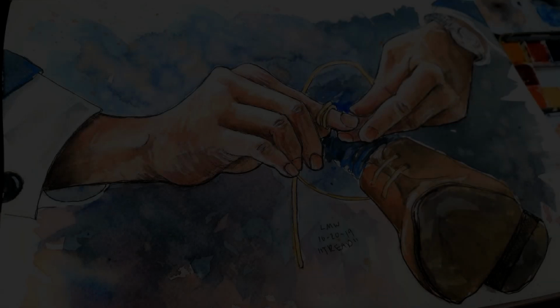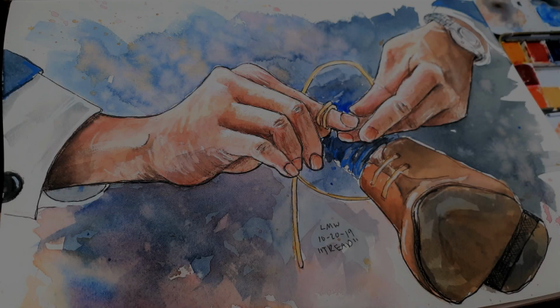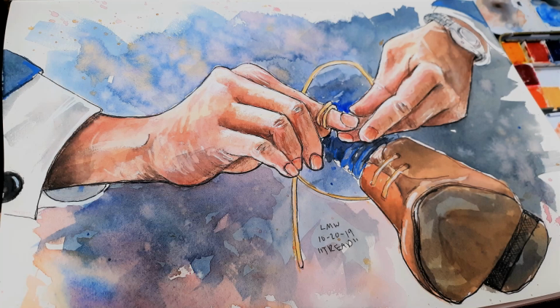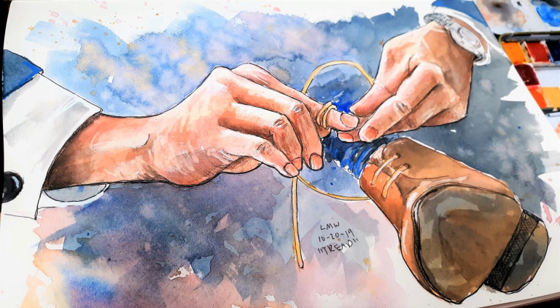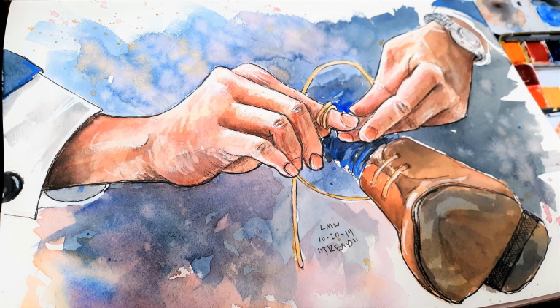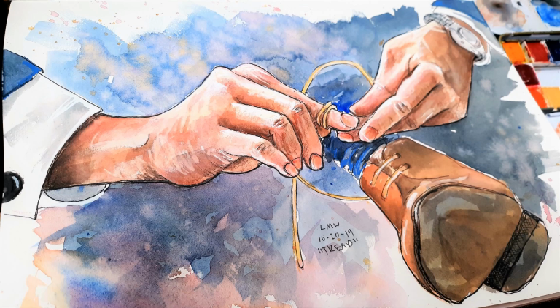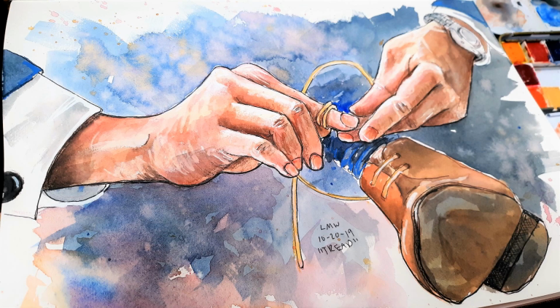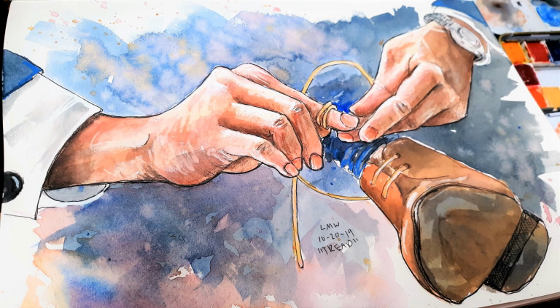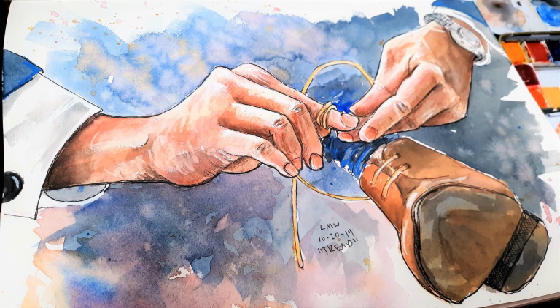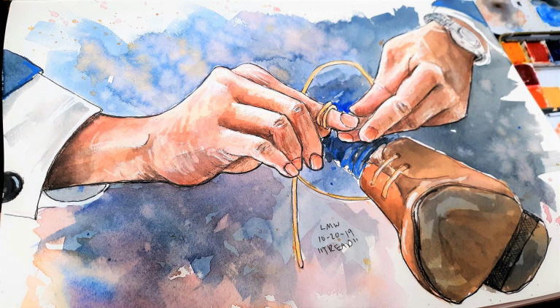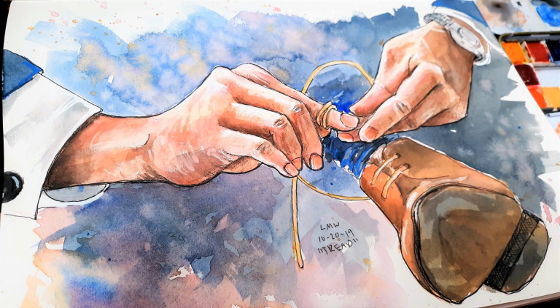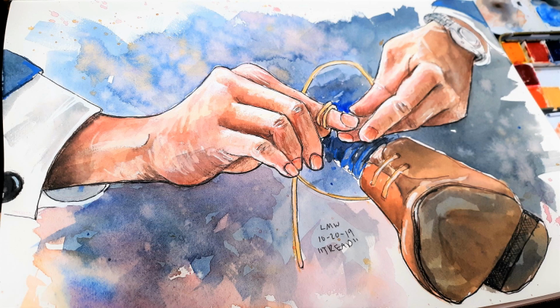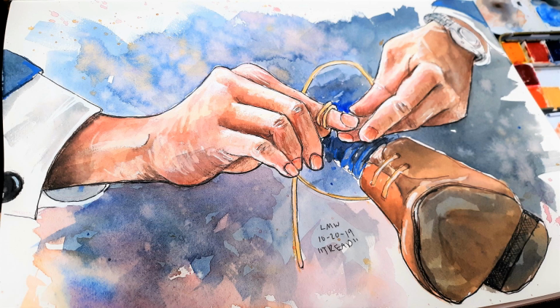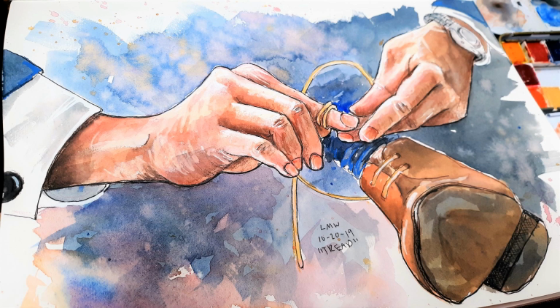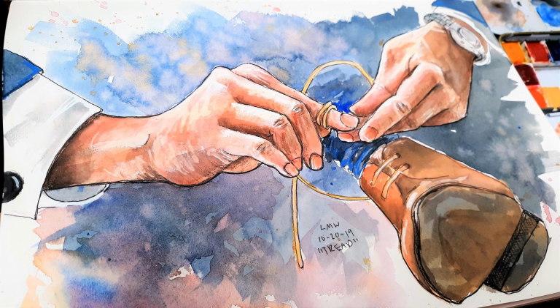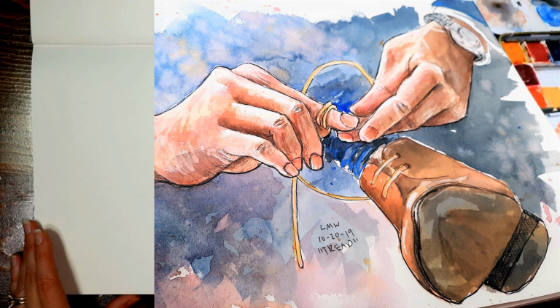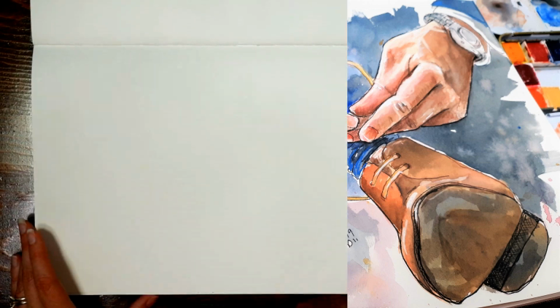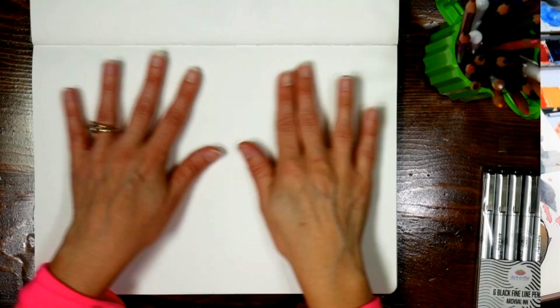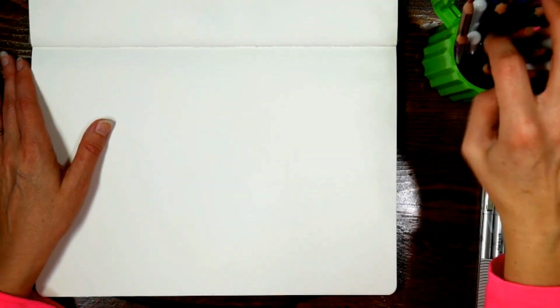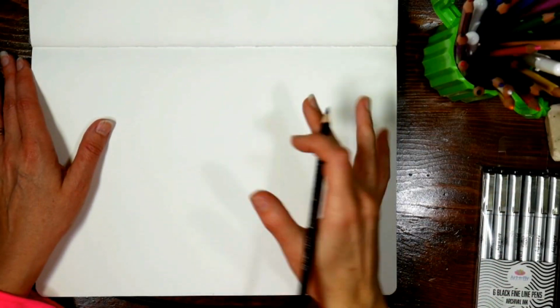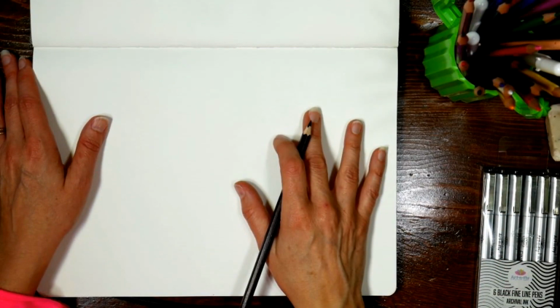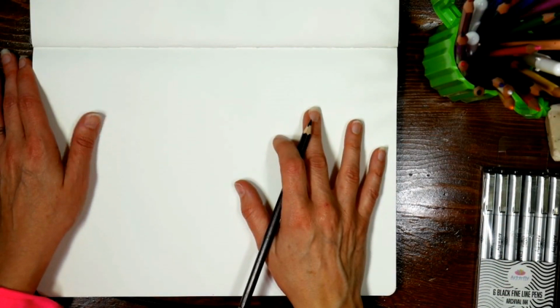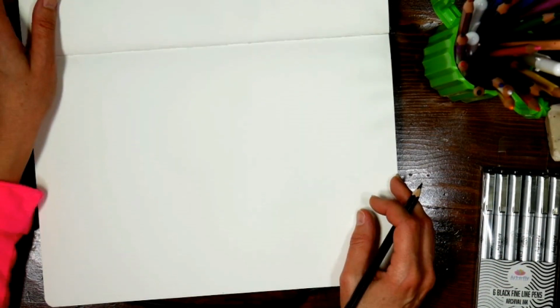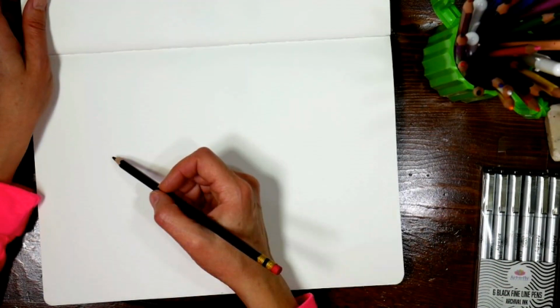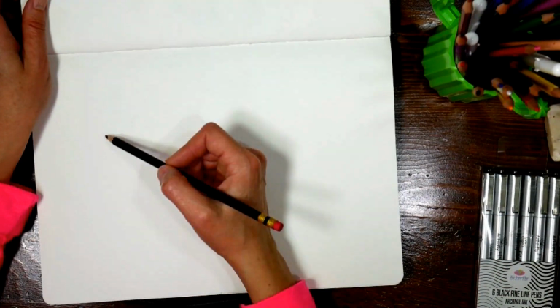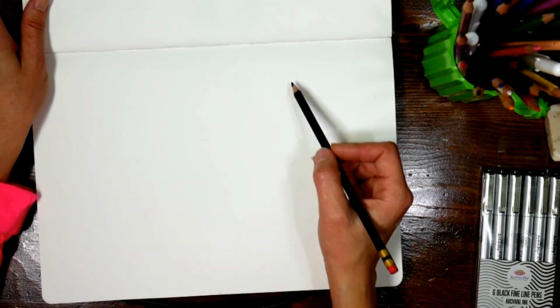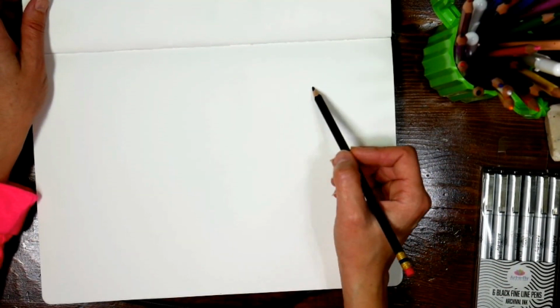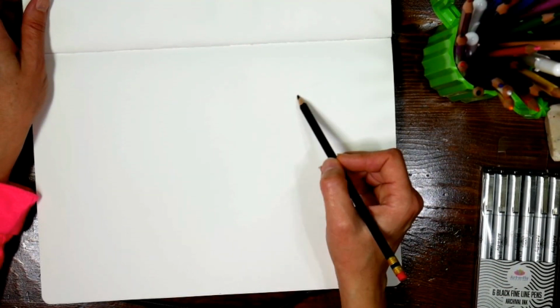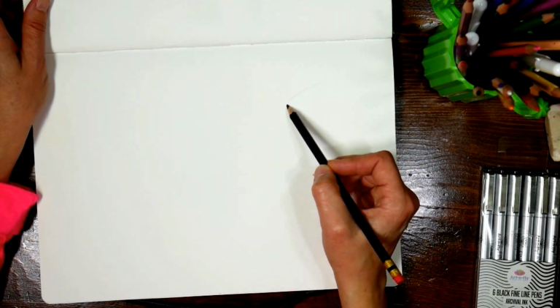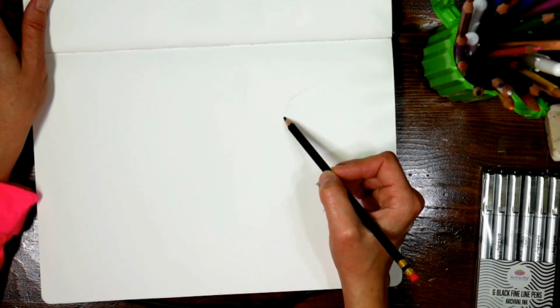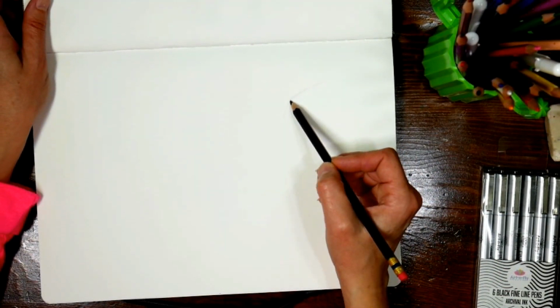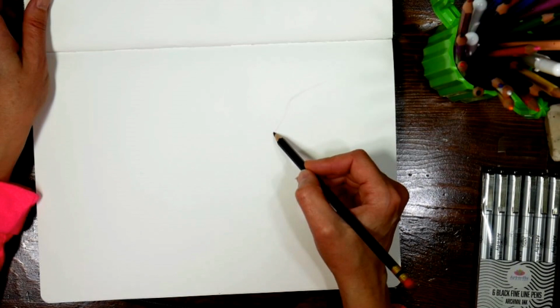Hi there, Lindsay here! It's day 20 of Inktober and Sketchbook Sunday, and today I'm going to show you a time-lapse of how I created today's drawing. As you know, Inktober is a month-long challenge.